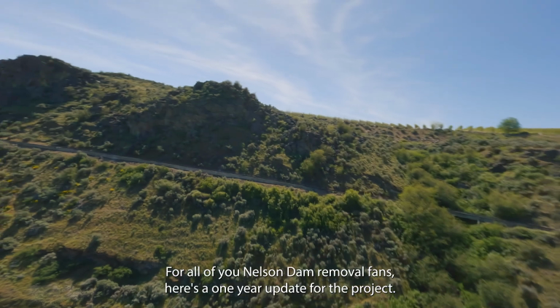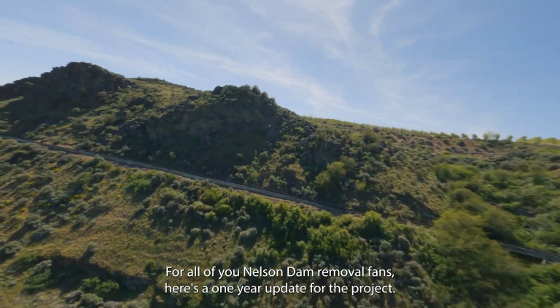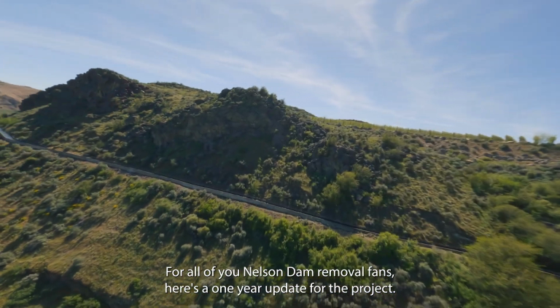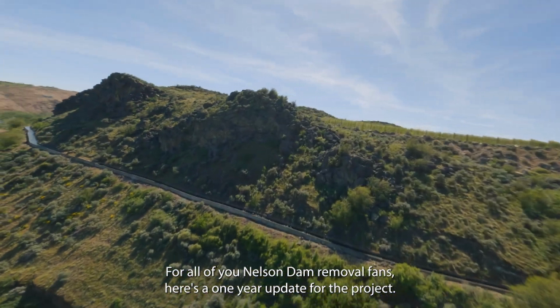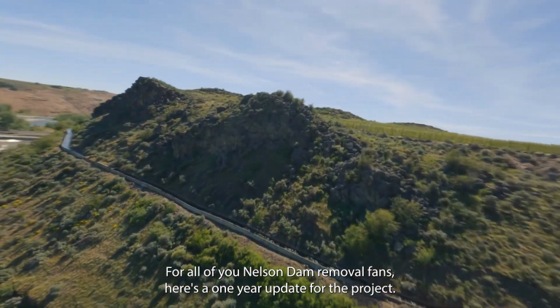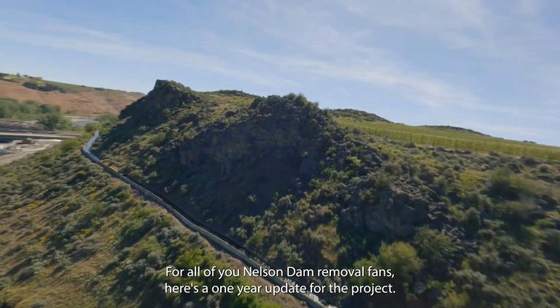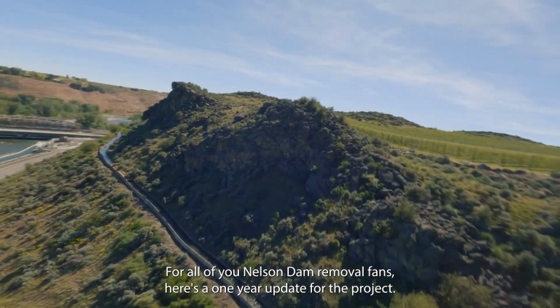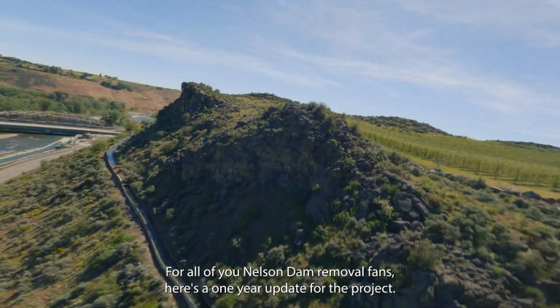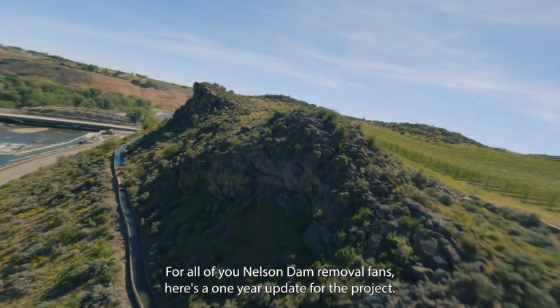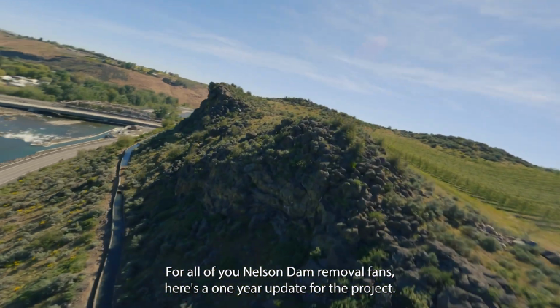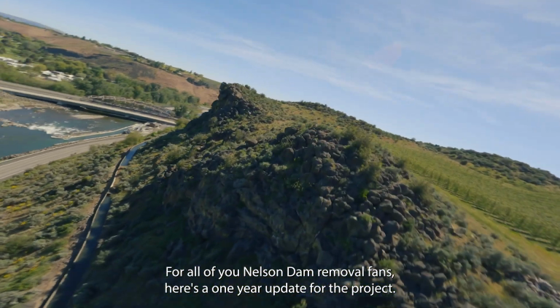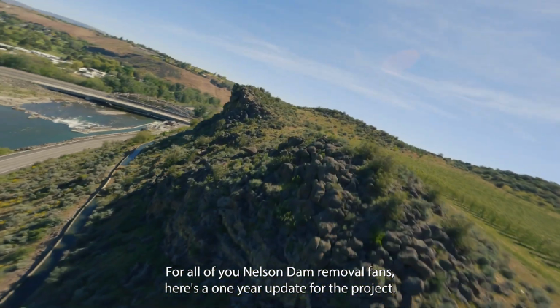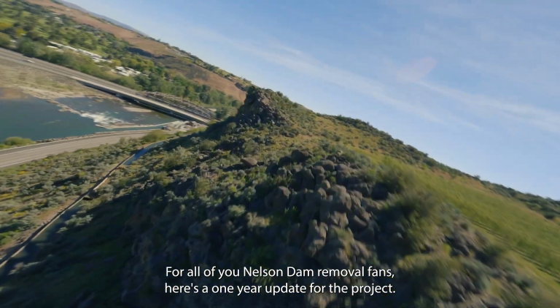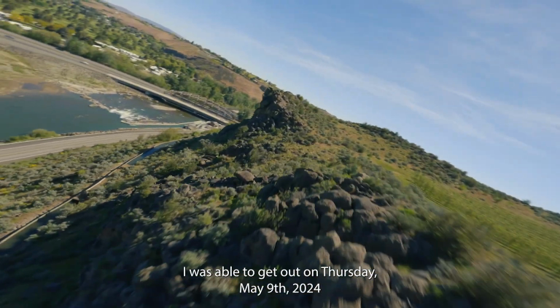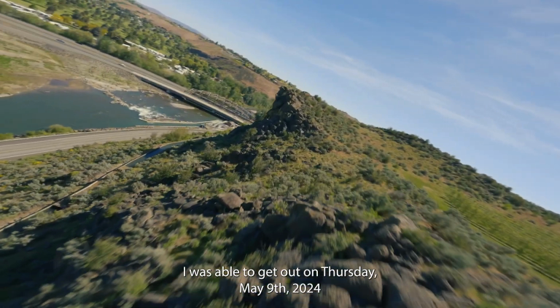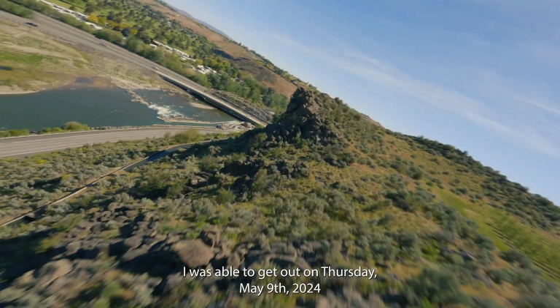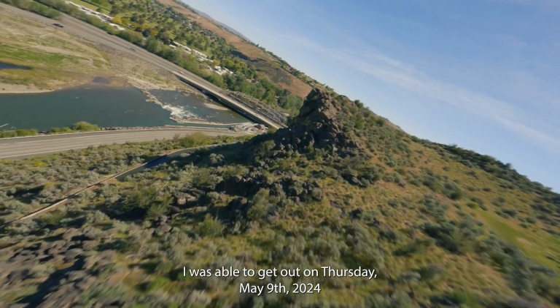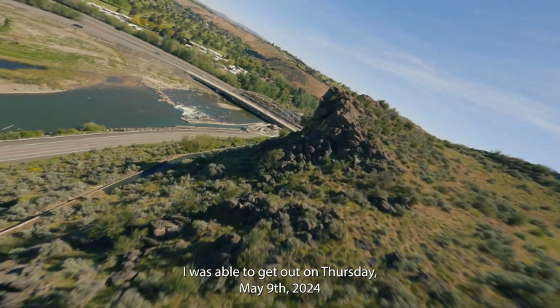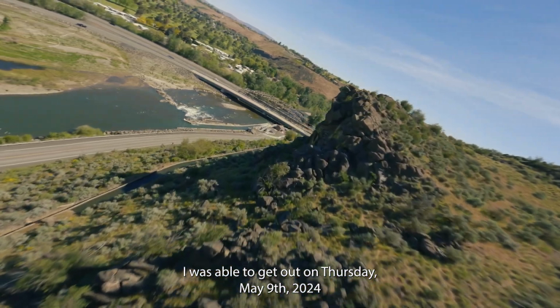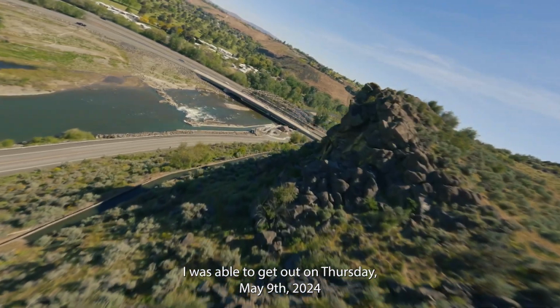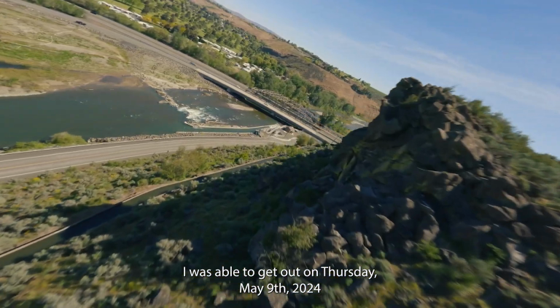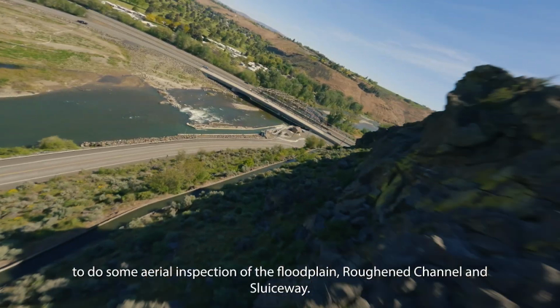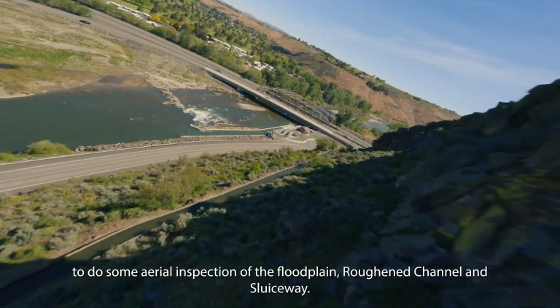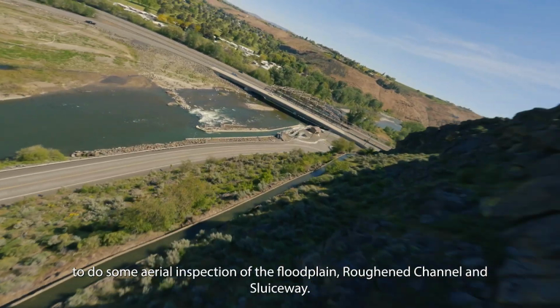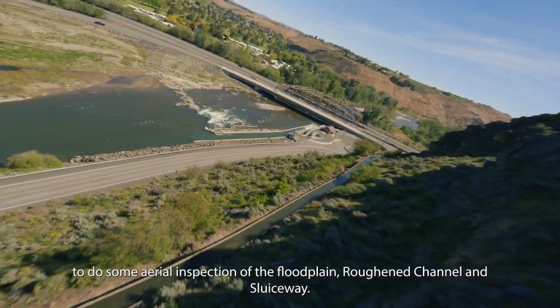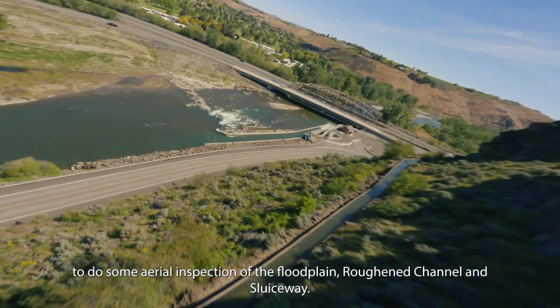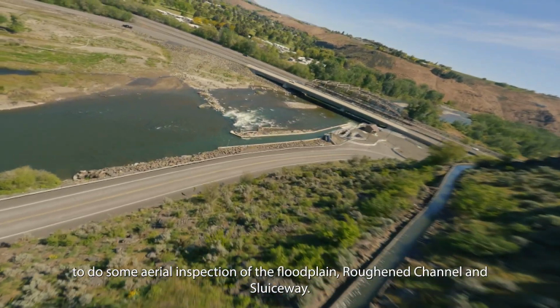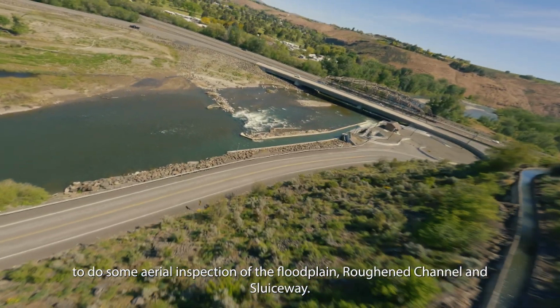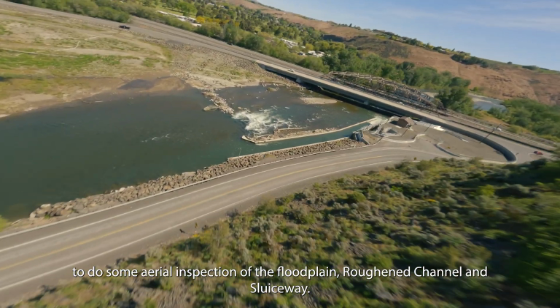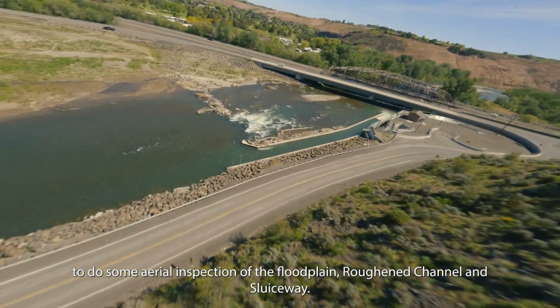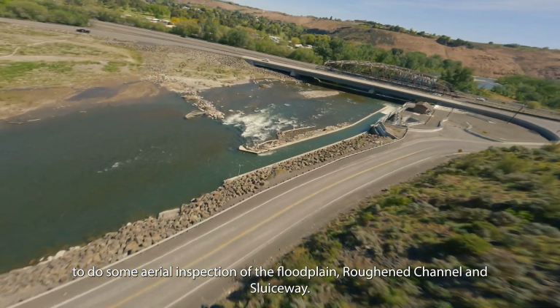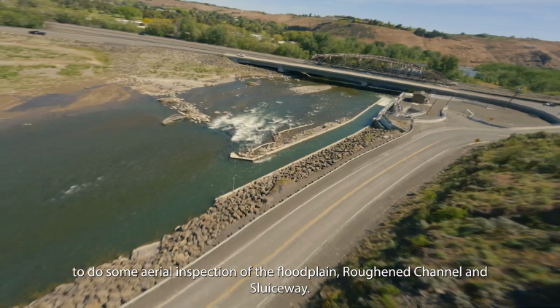For all of you Nelson Dam removal fans, here's a one-year update for the project. I was able to get out on Thursday, May 9, 2024, to do some aerial inspection of the floodplain, Ruffin Channel, and Sluiceway.